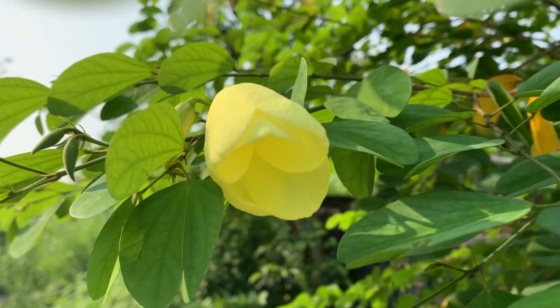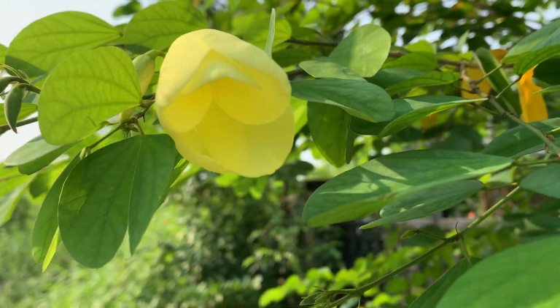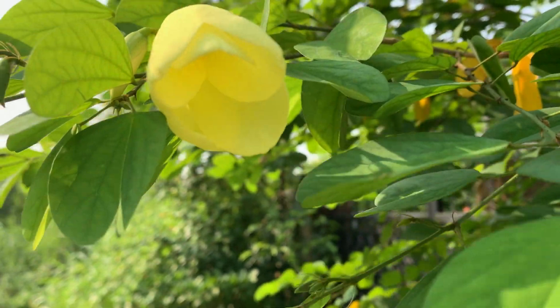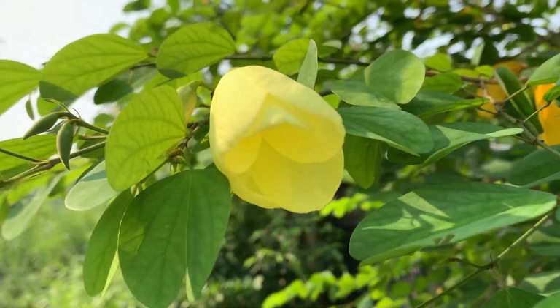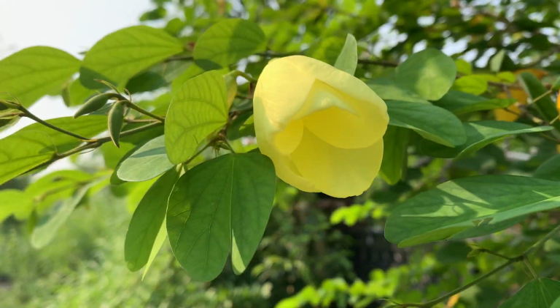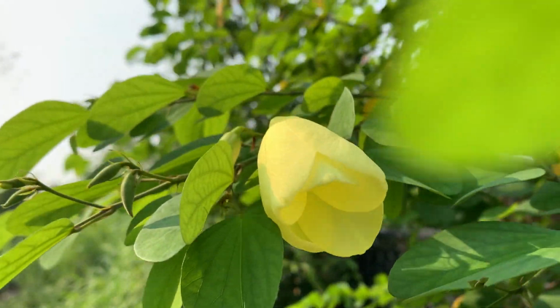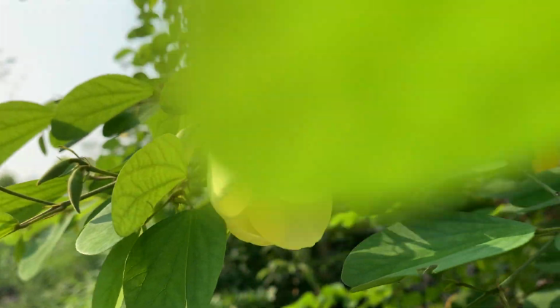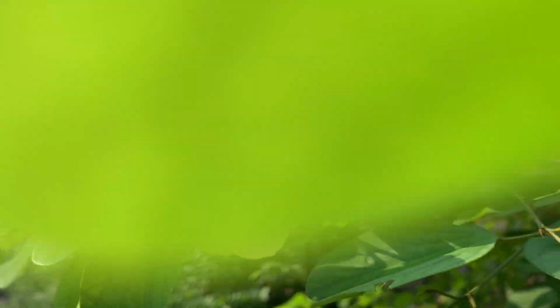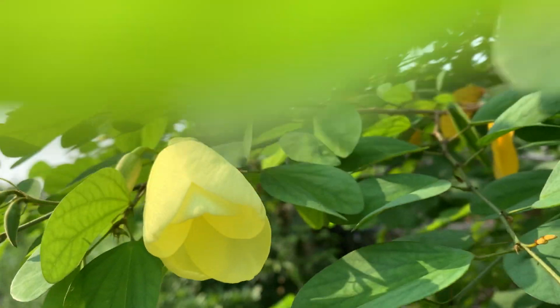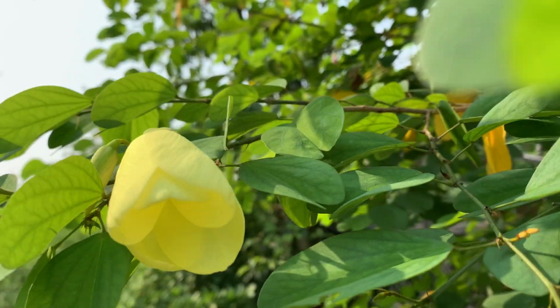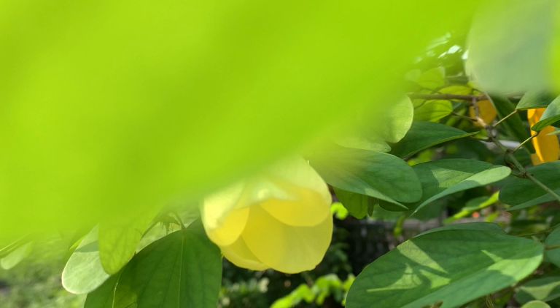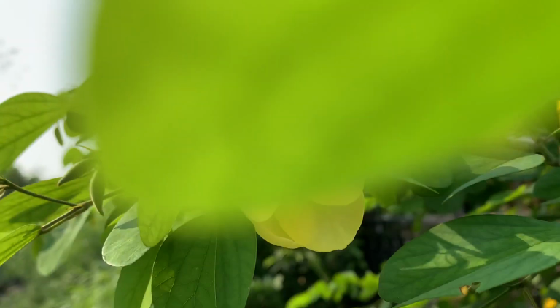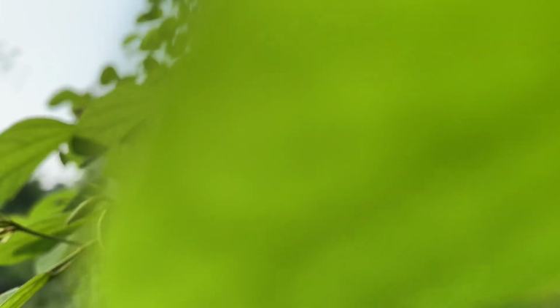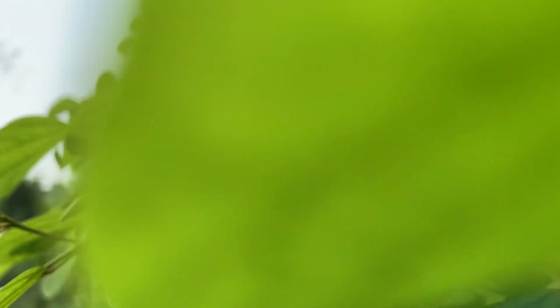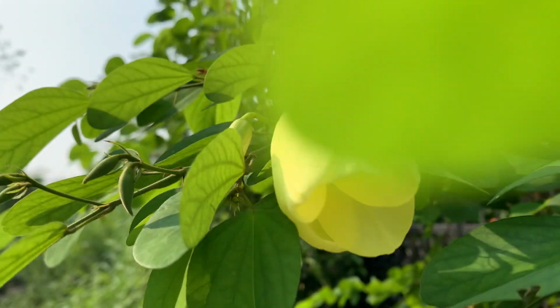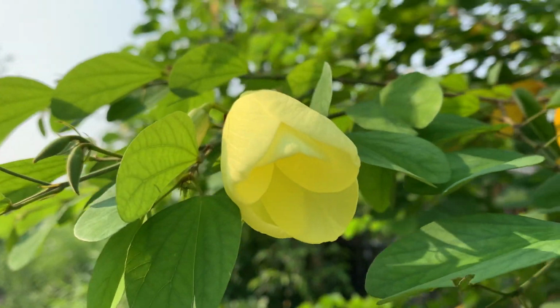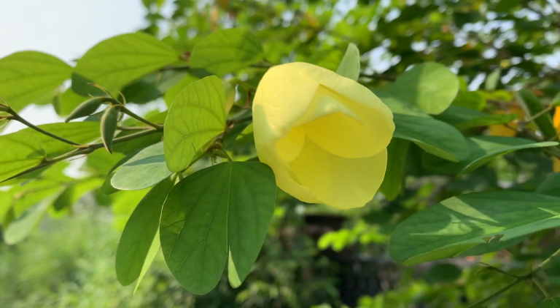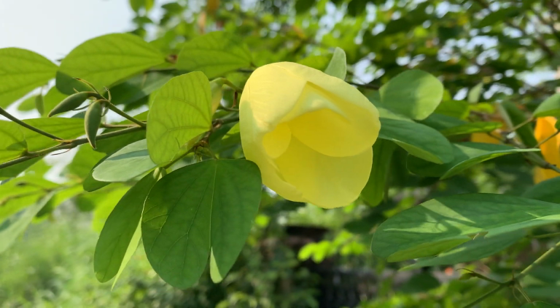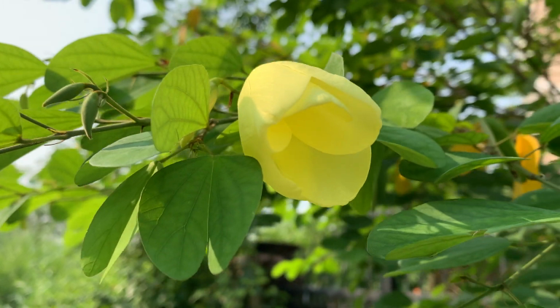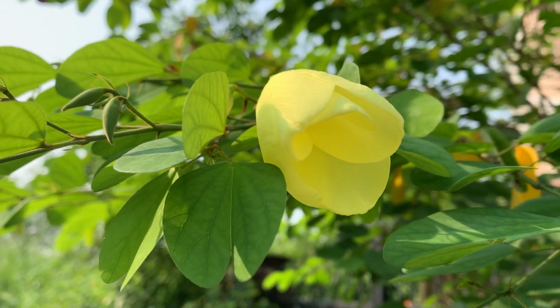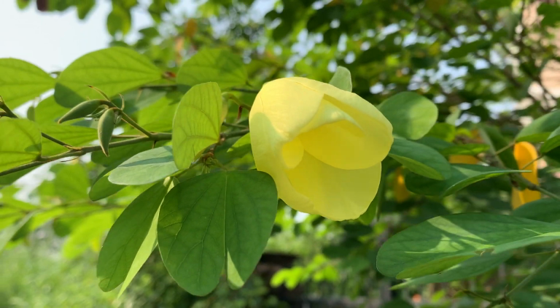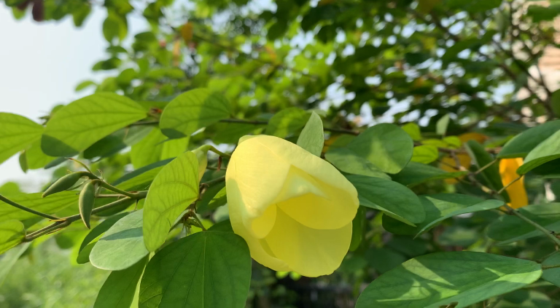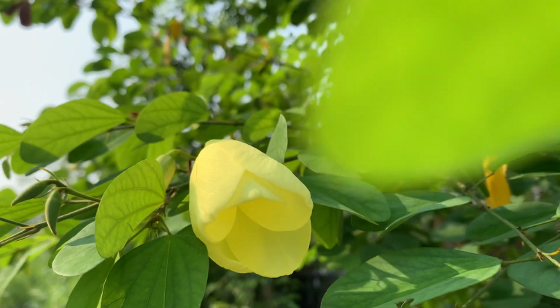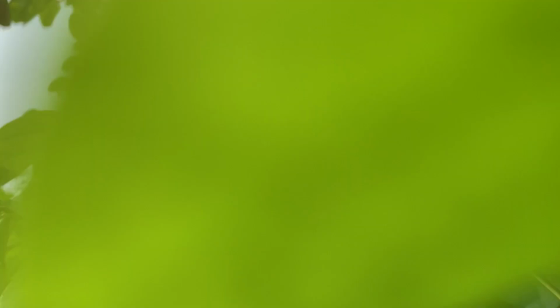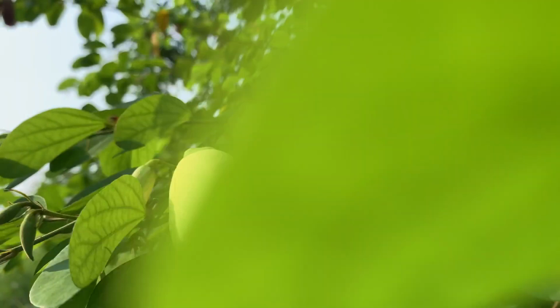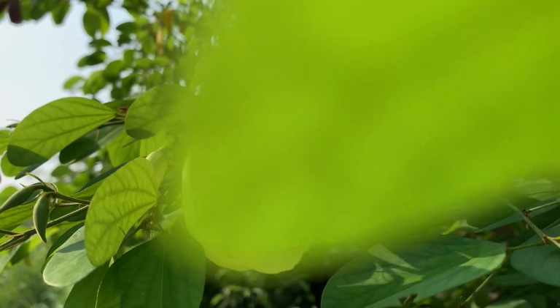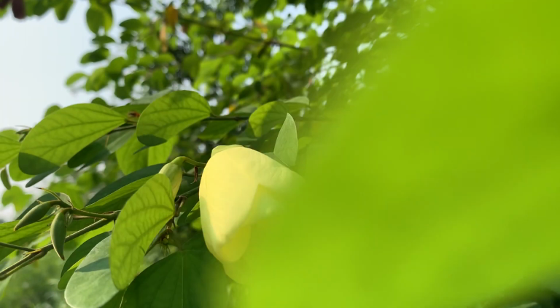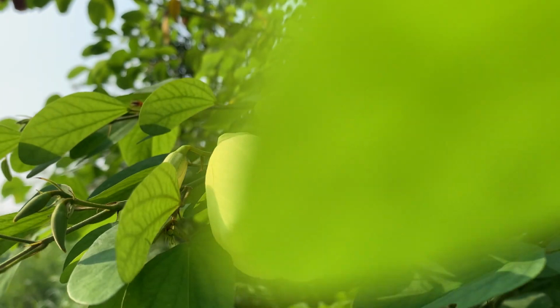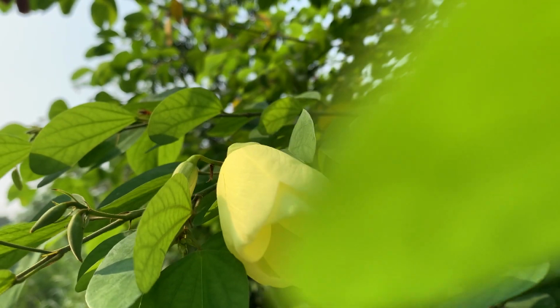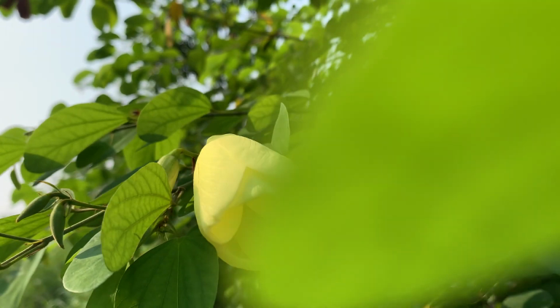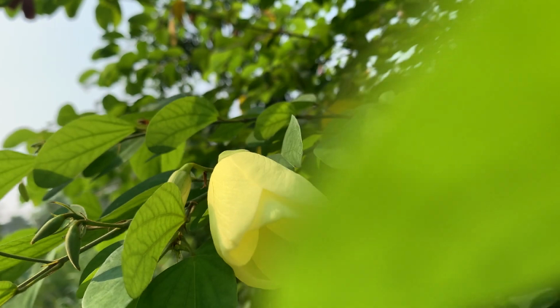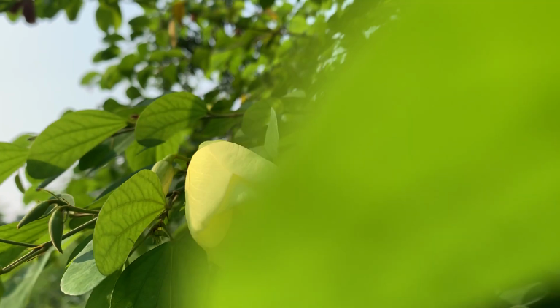Hi, welcome to KV's Plants and Orchids. You are seeing my Mandaram plant. Different colors are there. This is the yellow color one. The yellow color one is known as Bauhinia tomentosa.